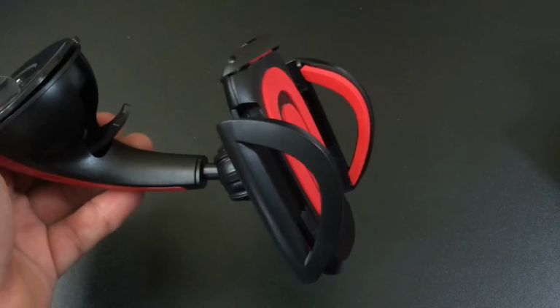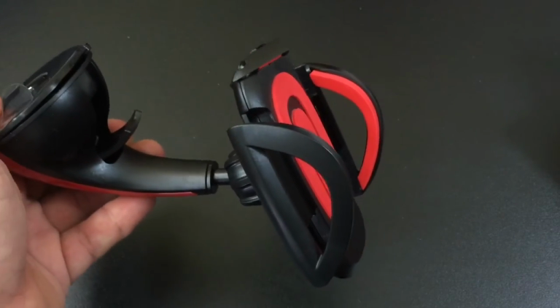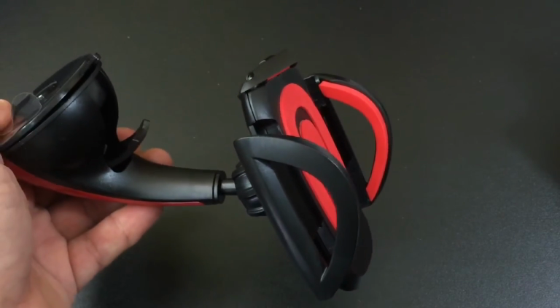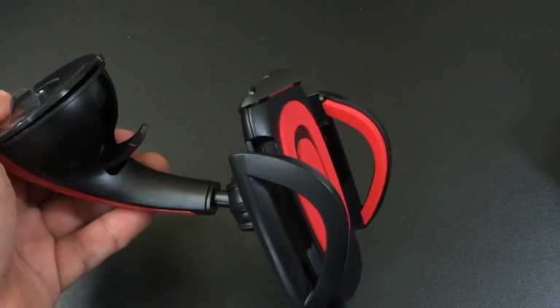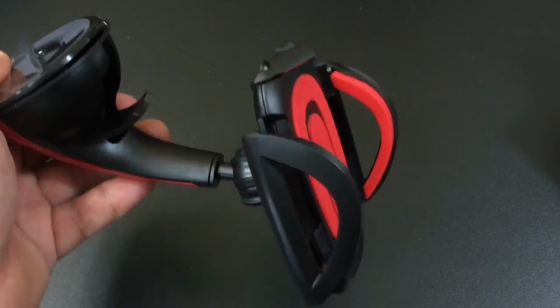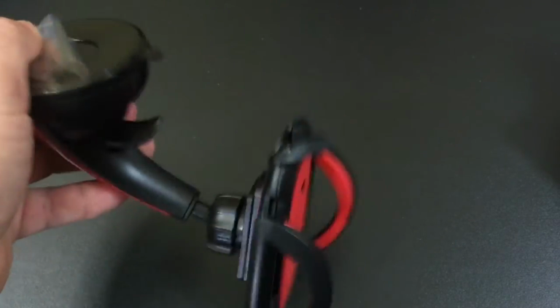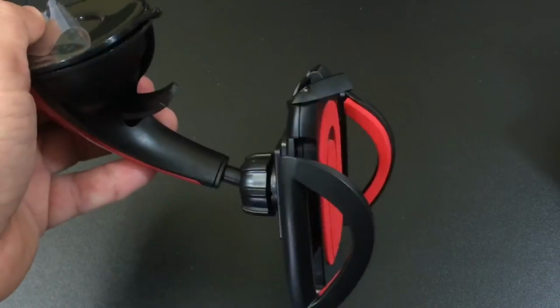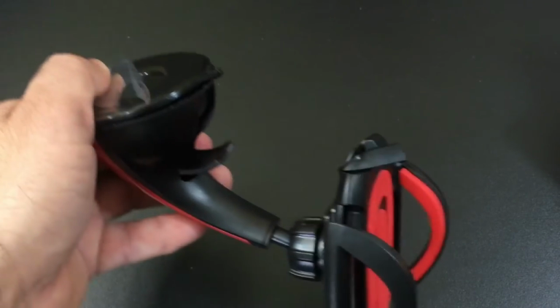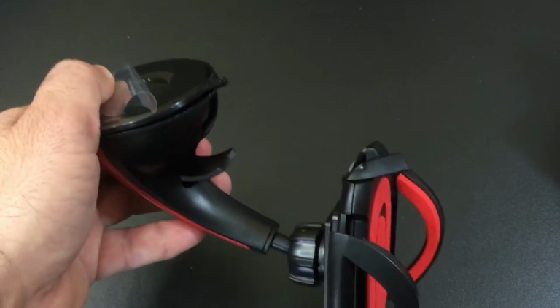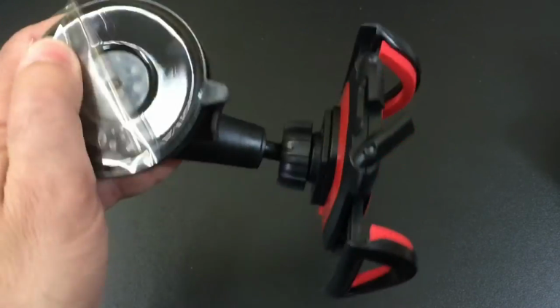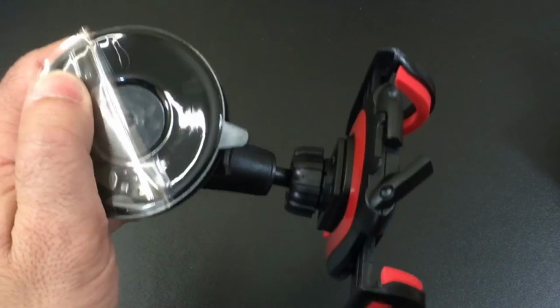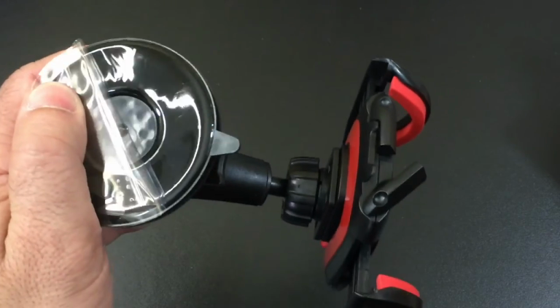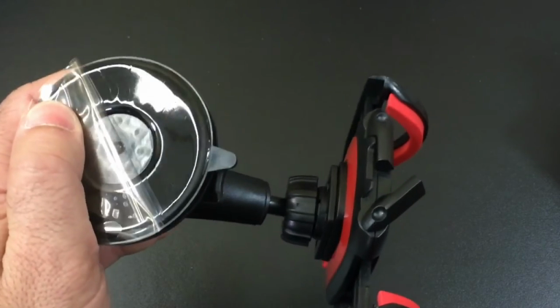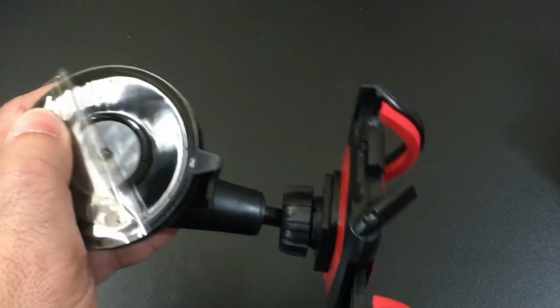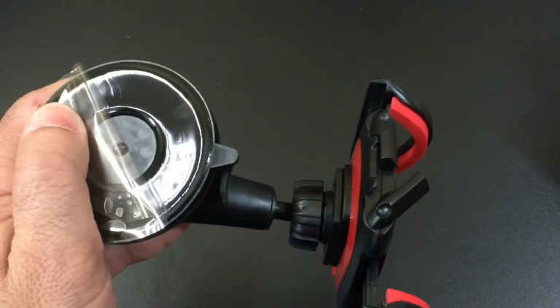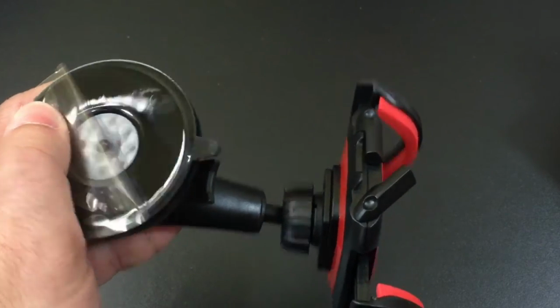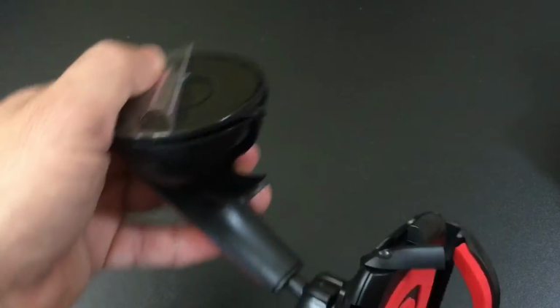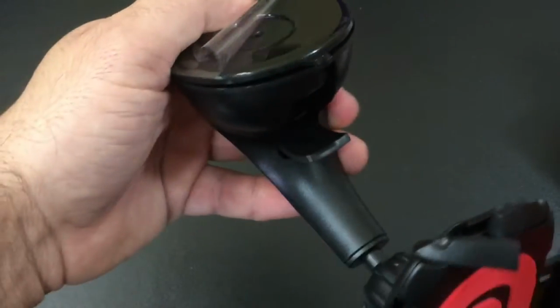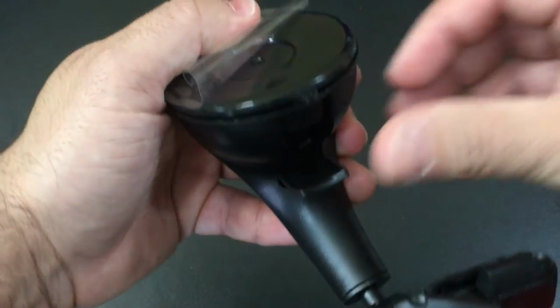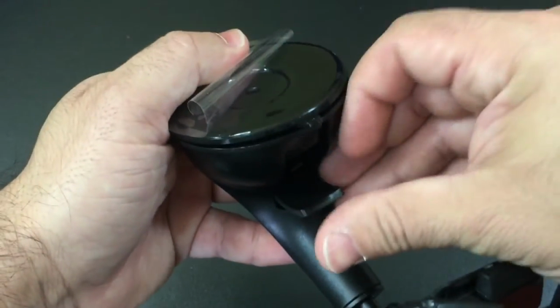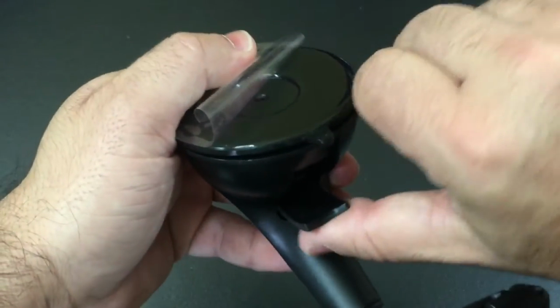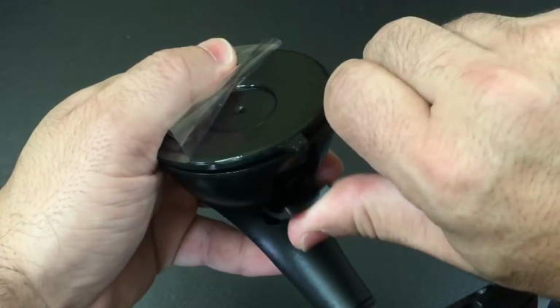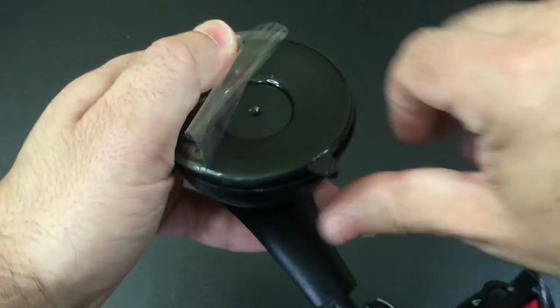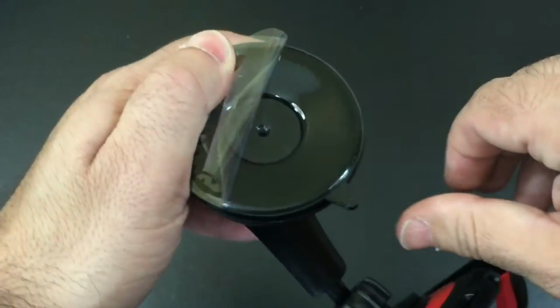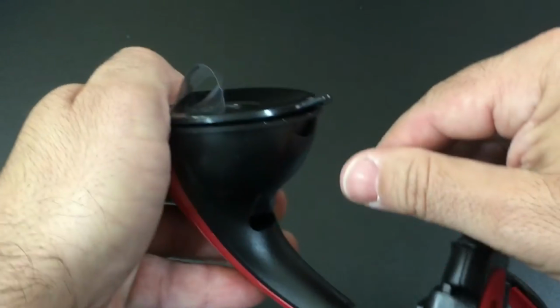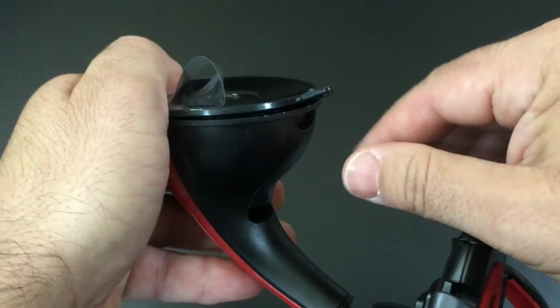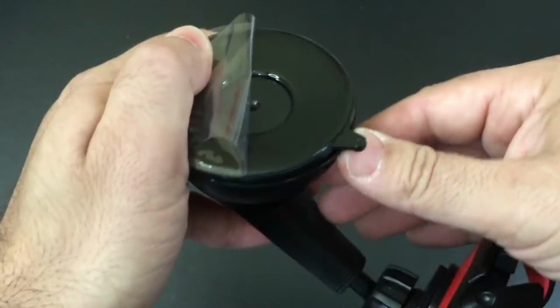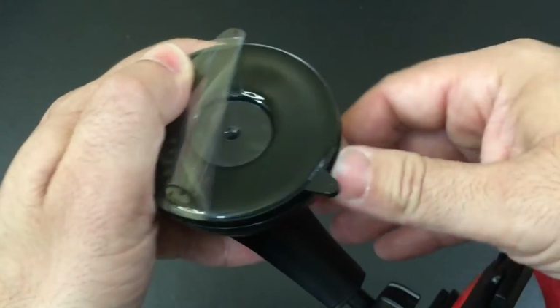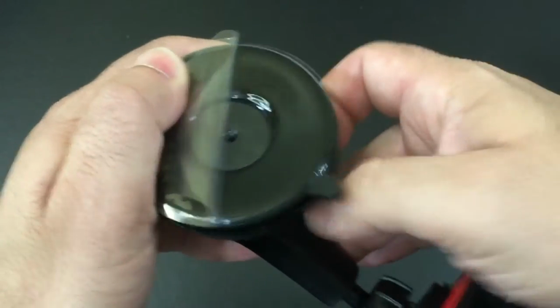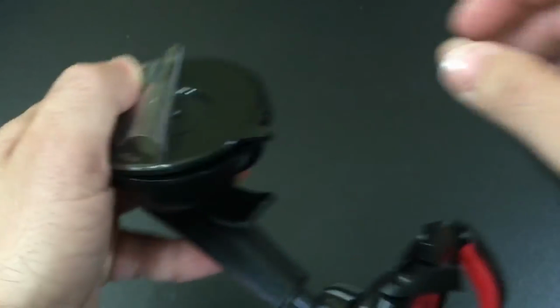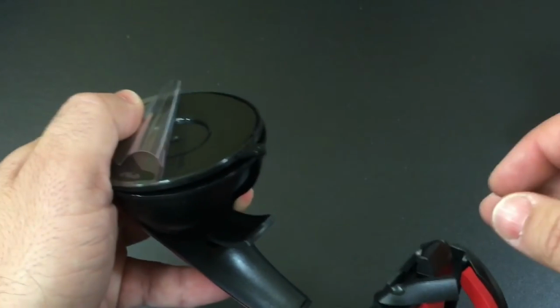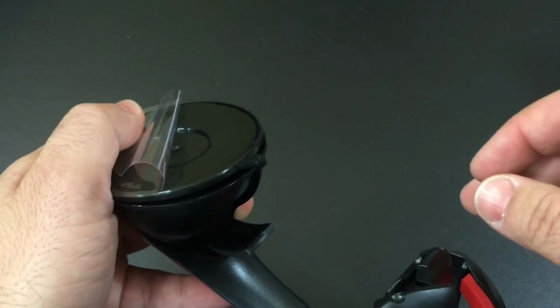Where you're driving and you hit a bump and the mount falls on the ground — because of the stickiness, you're not going to run into that. The stickiness combined with the suction is really going to keep this secure wherever you put it.